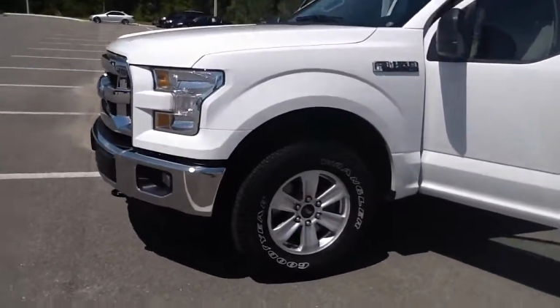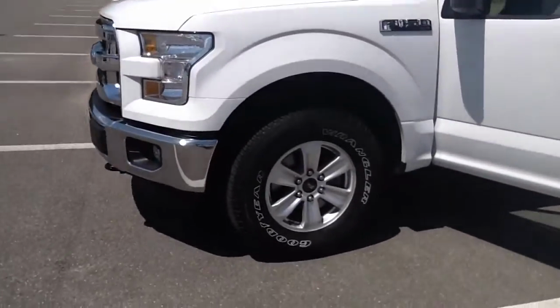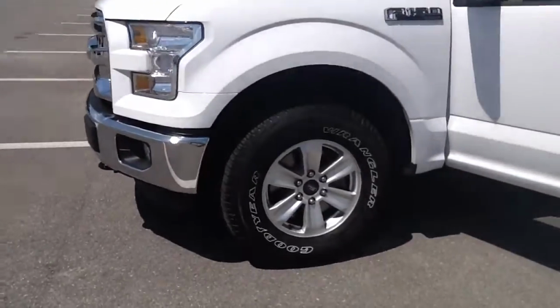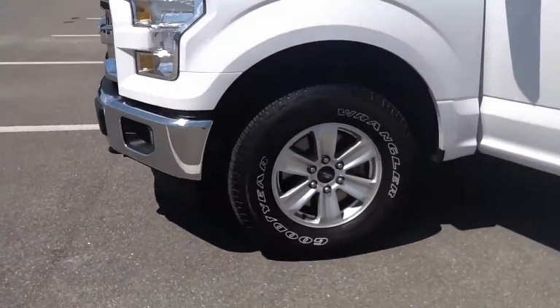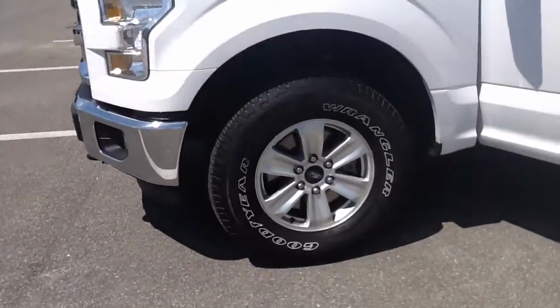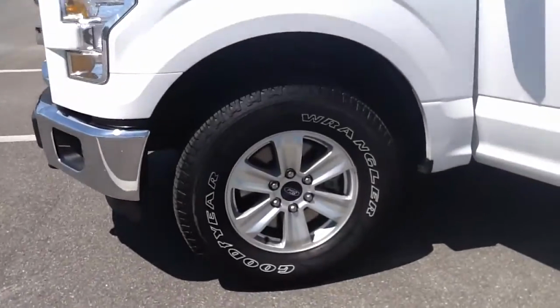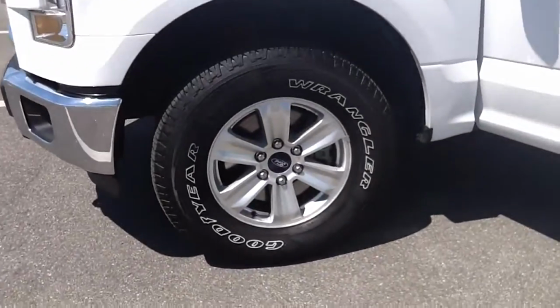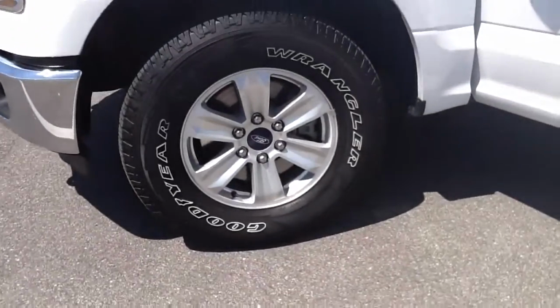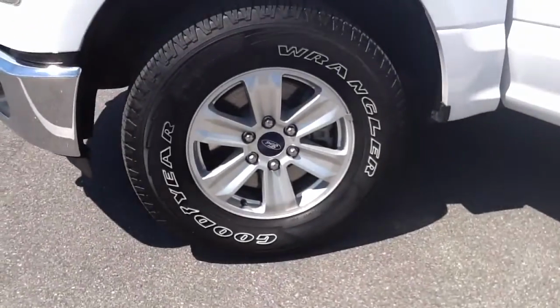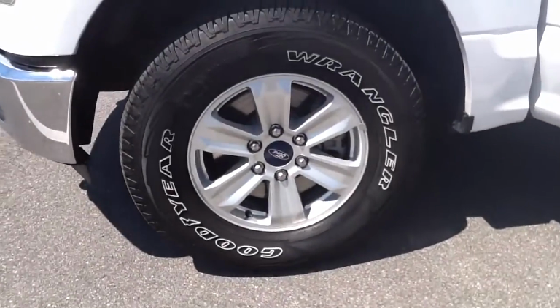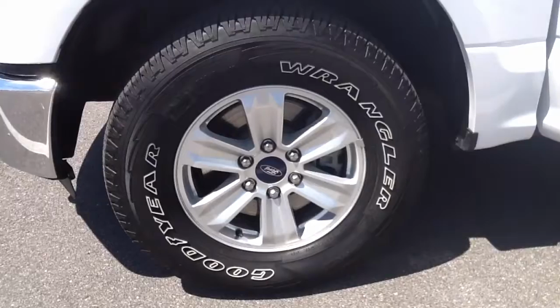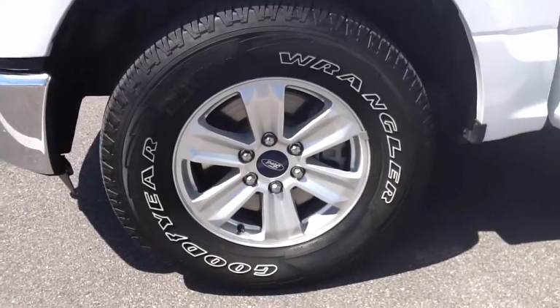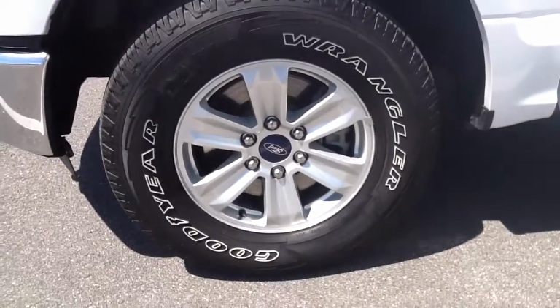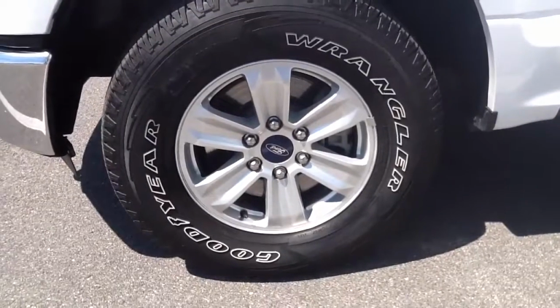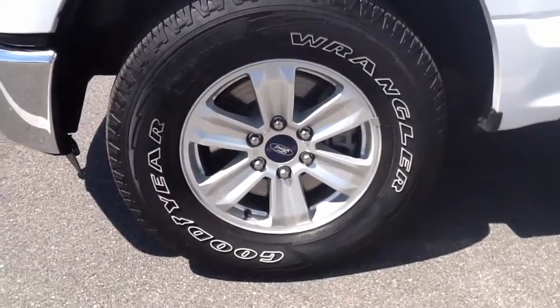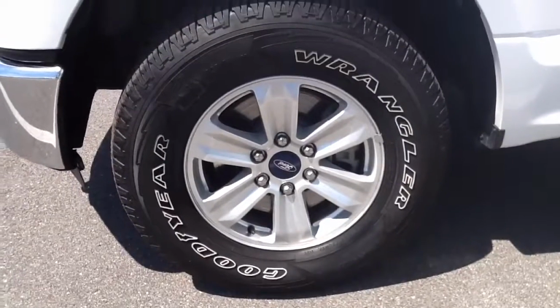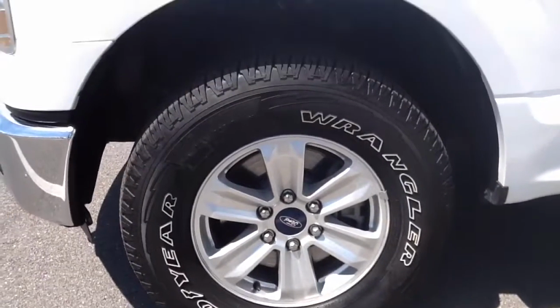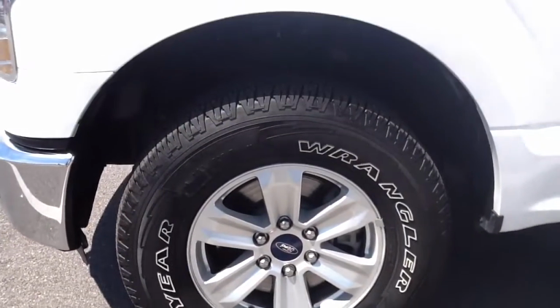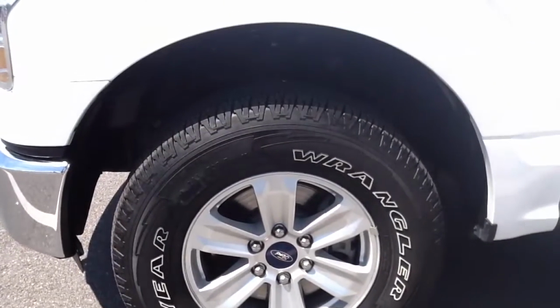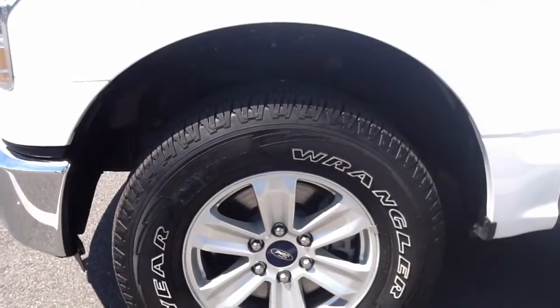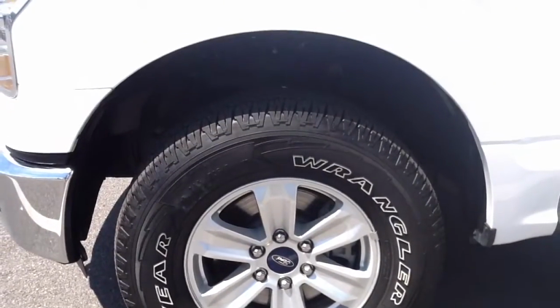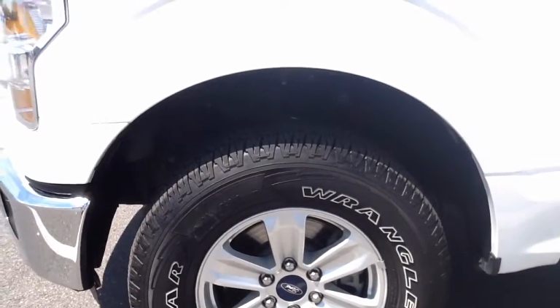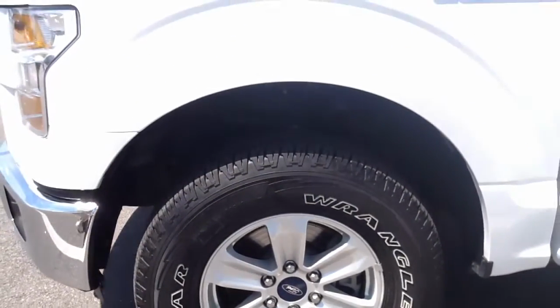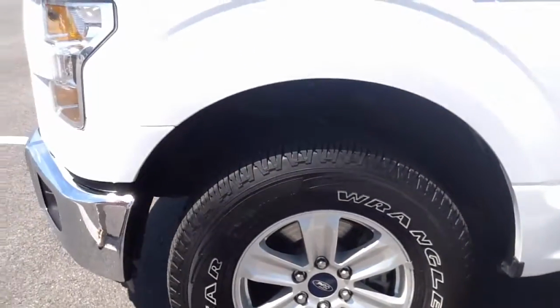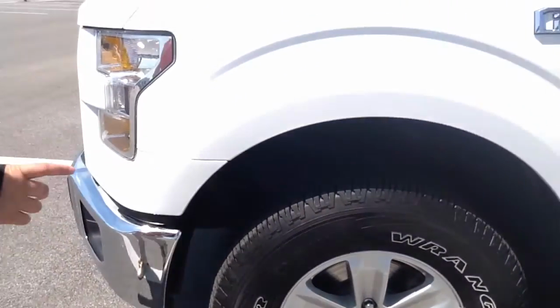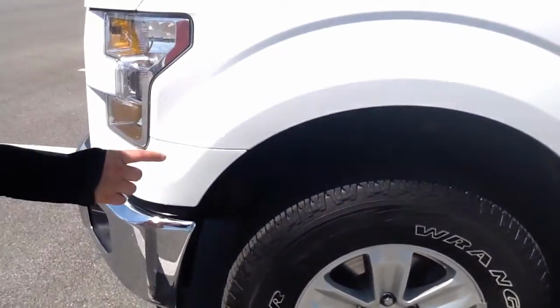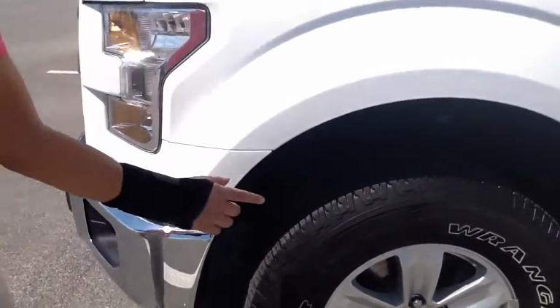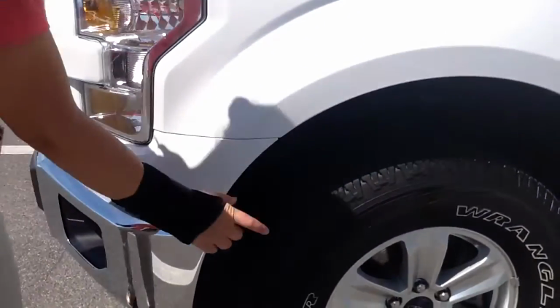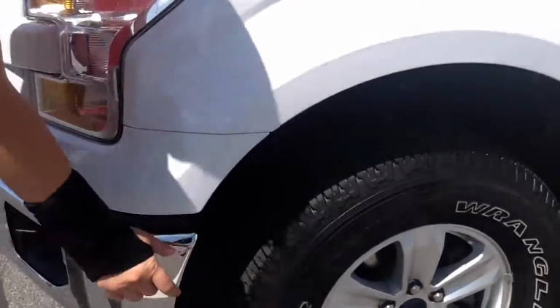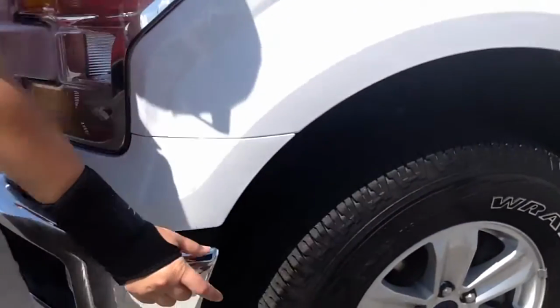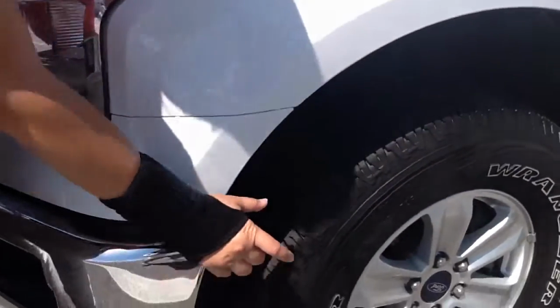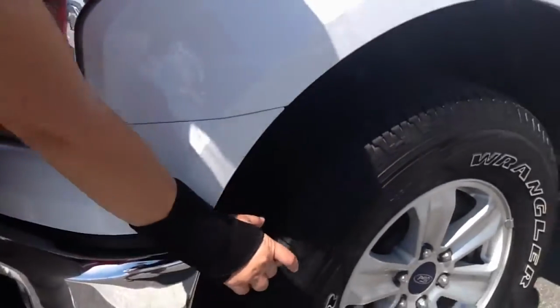So if you can just zoom in on the tires for me, Michelle, and then come on this way so he can see the tread if you do it from an angle.